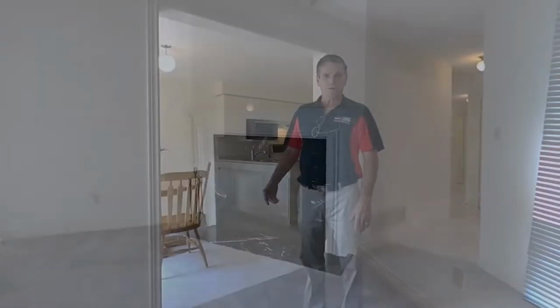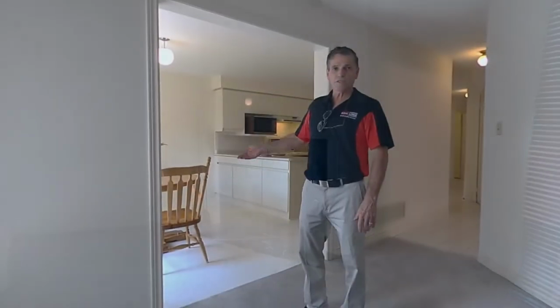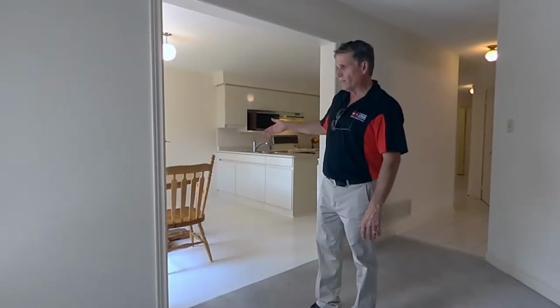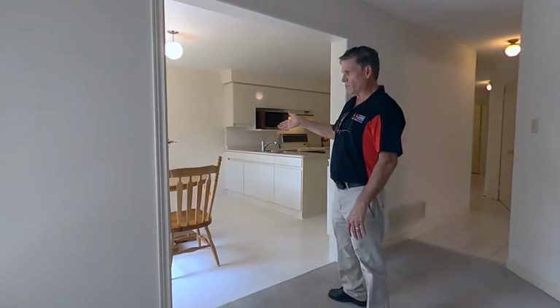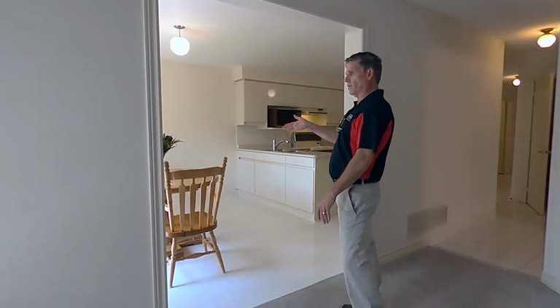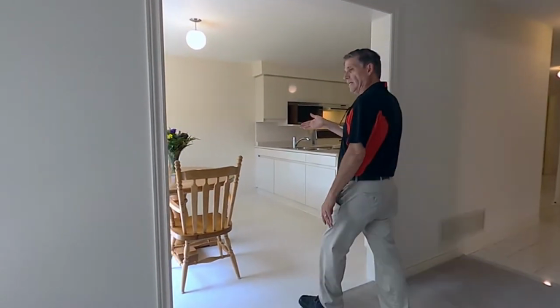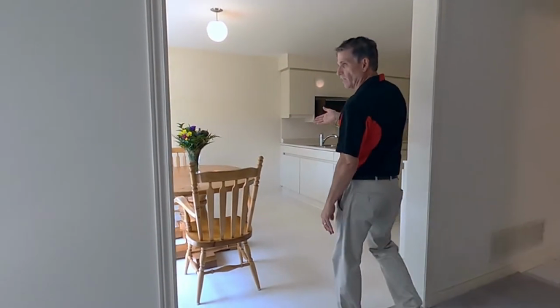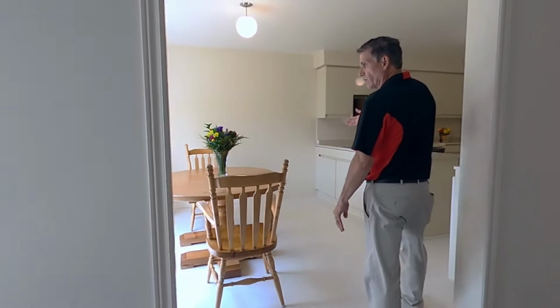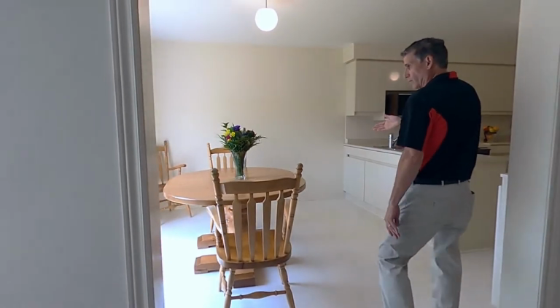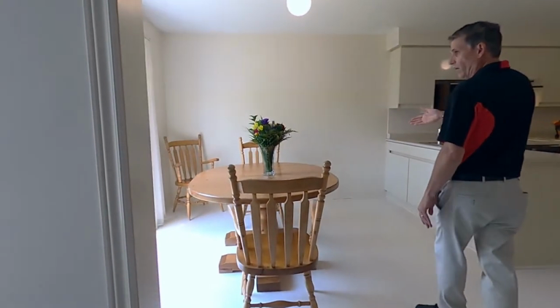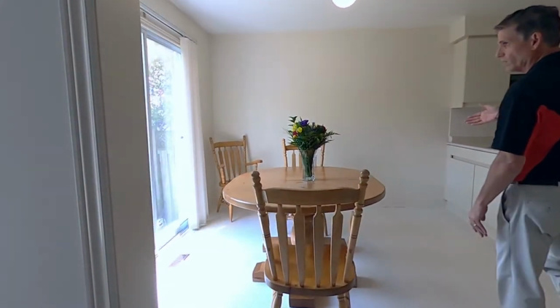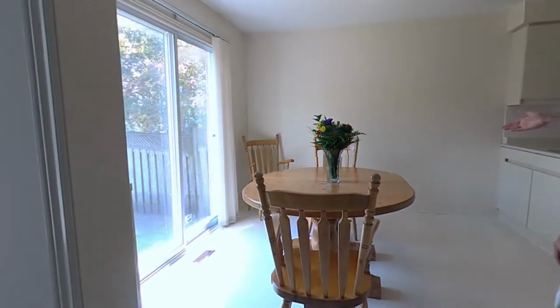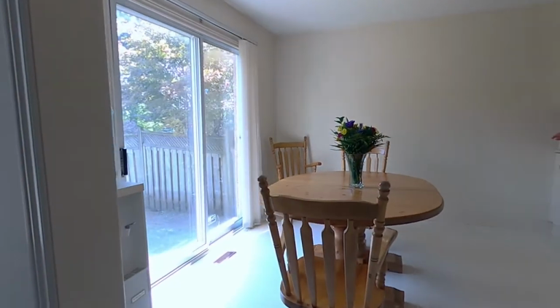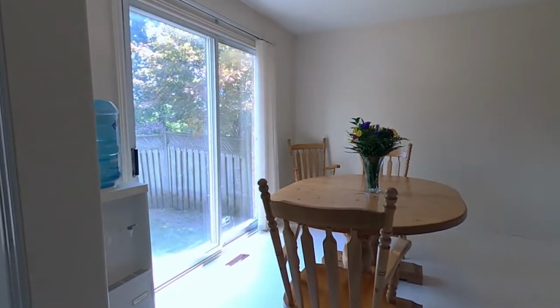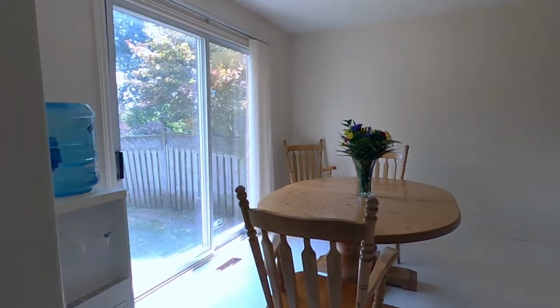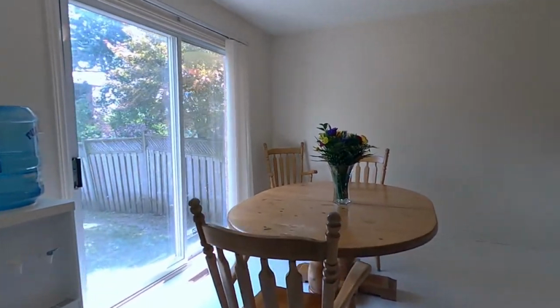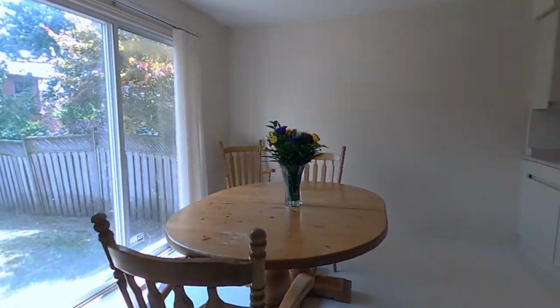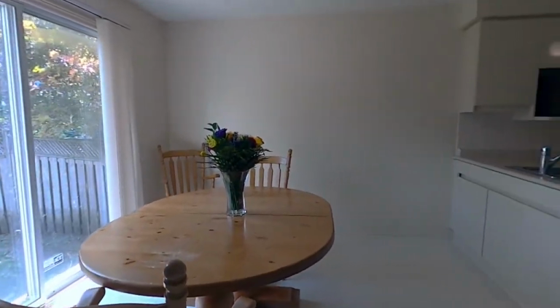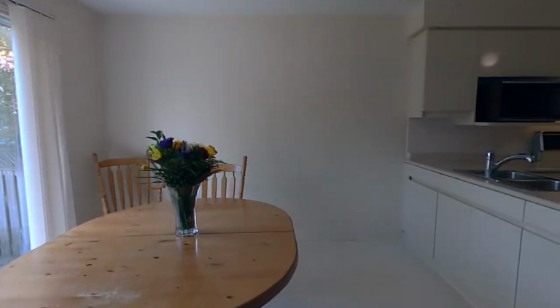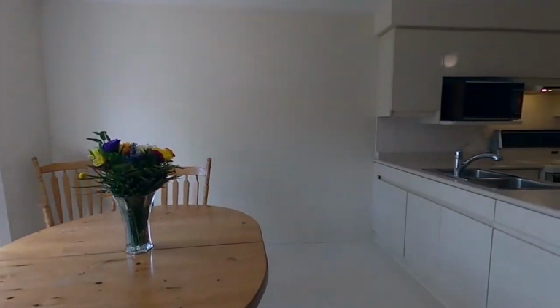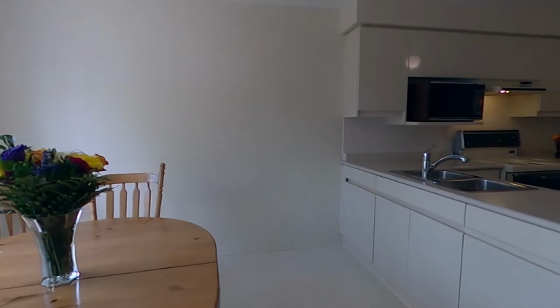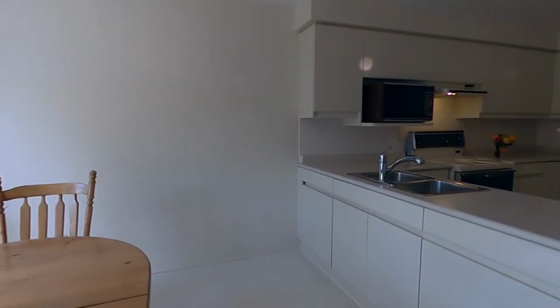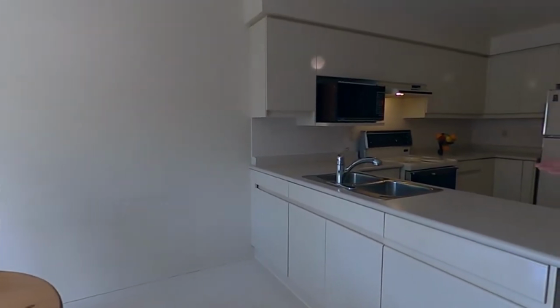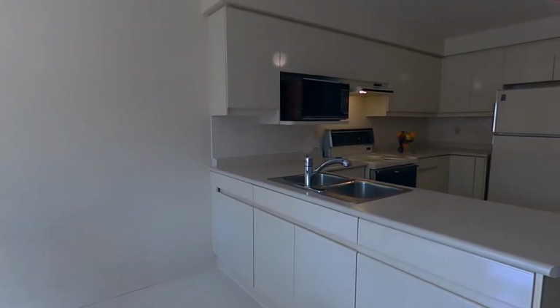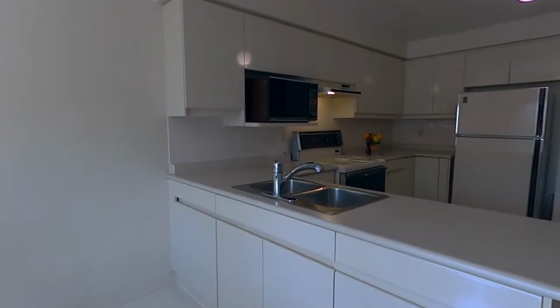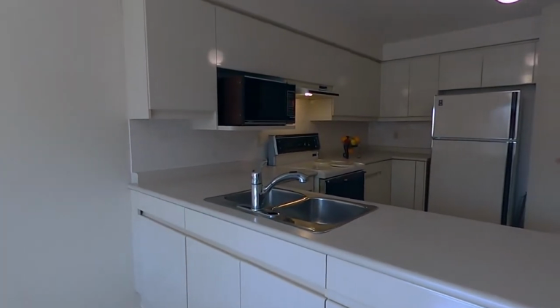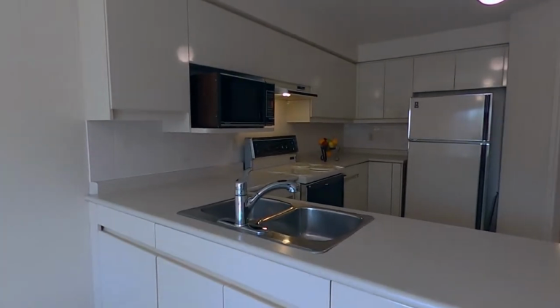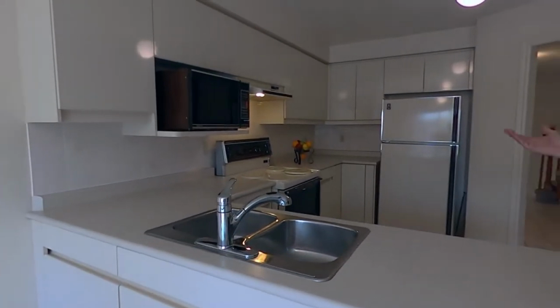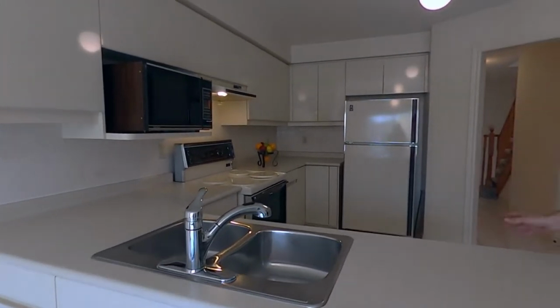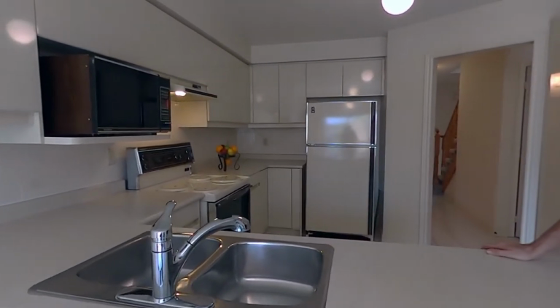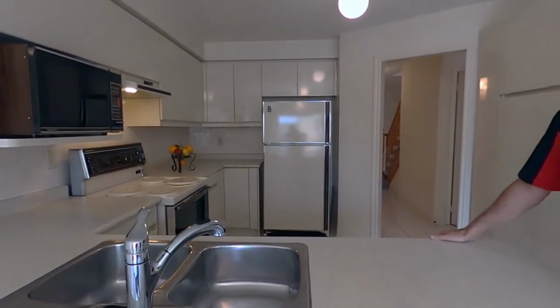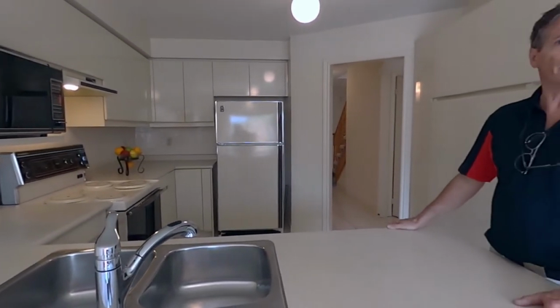This is the eat-in kitchen area. You'll notice that the kitchen is original. These are the original owners who are selling, so the new buyers can create whatever they want in the kitchen area.